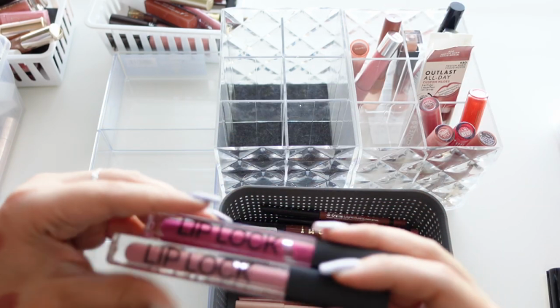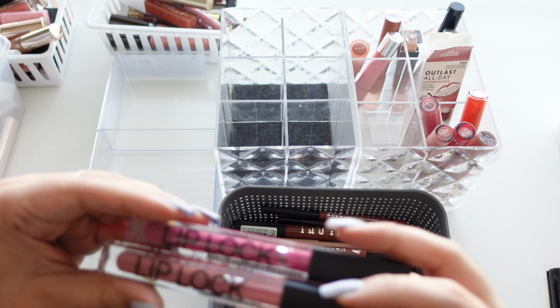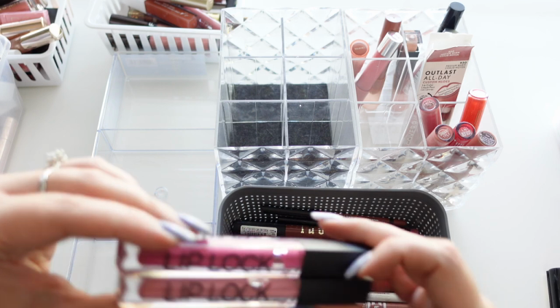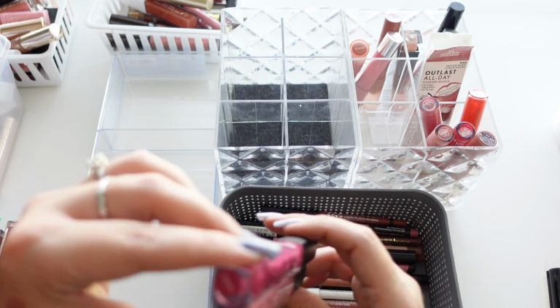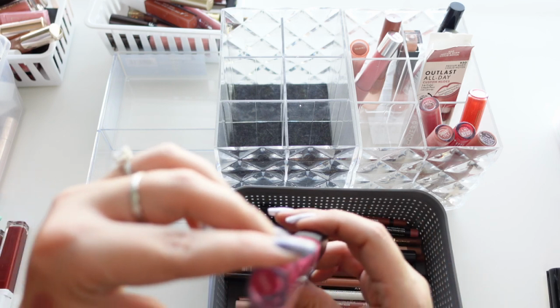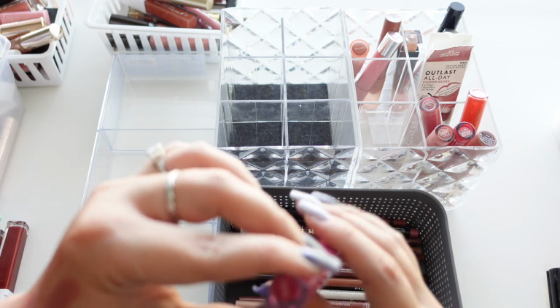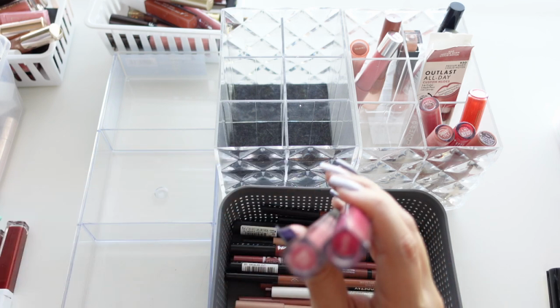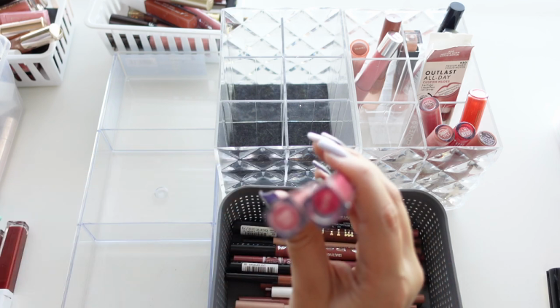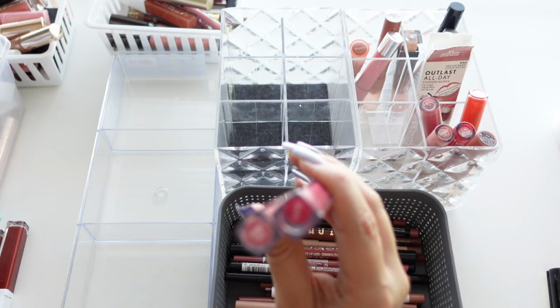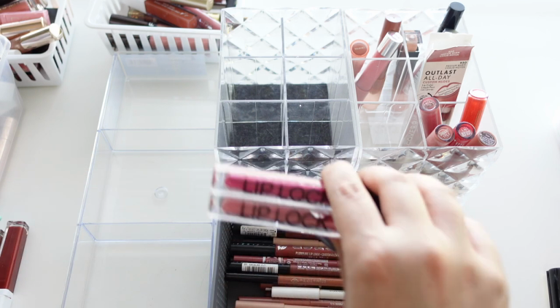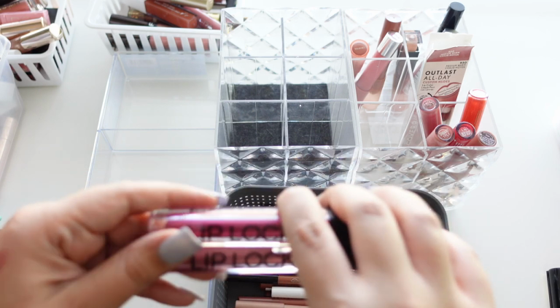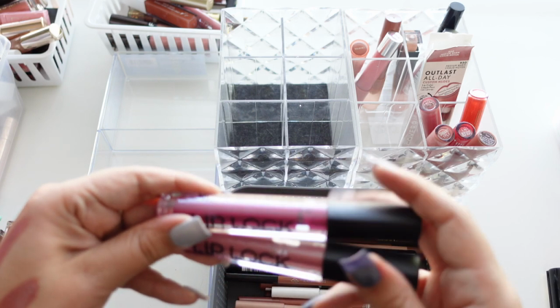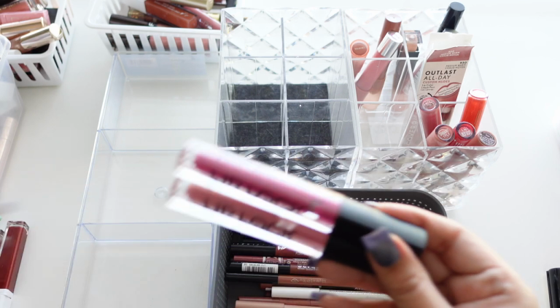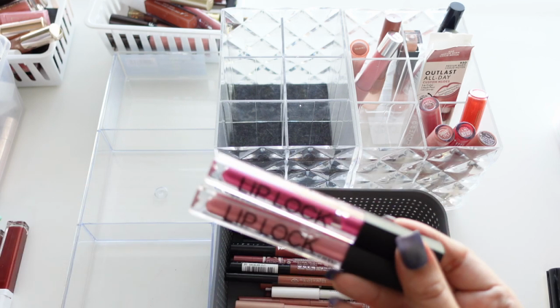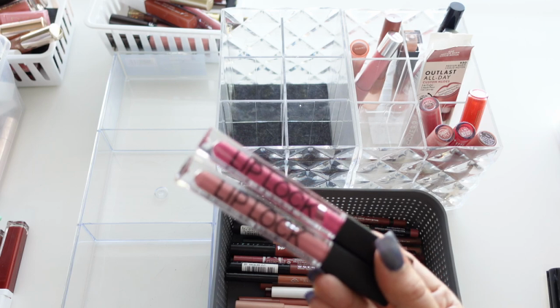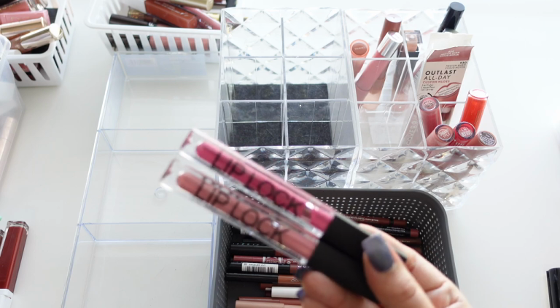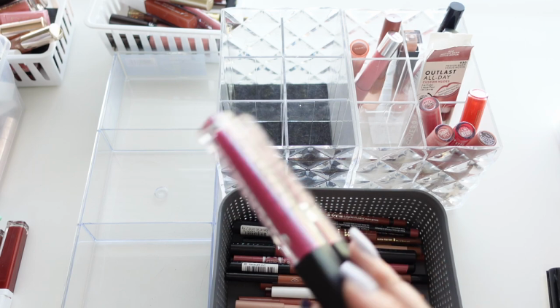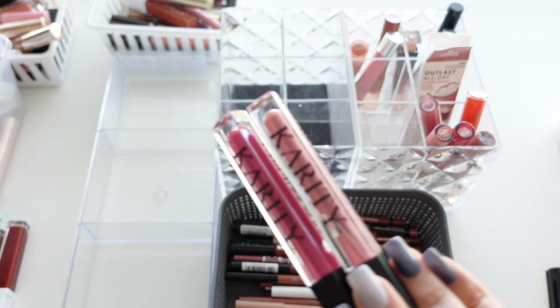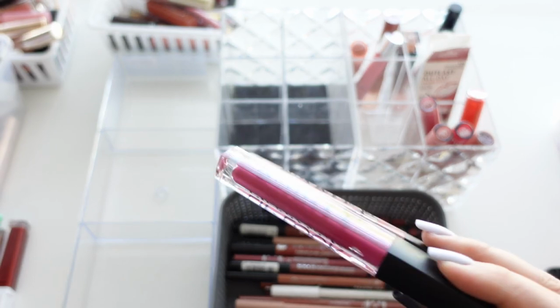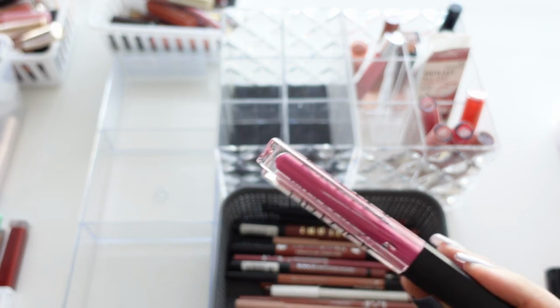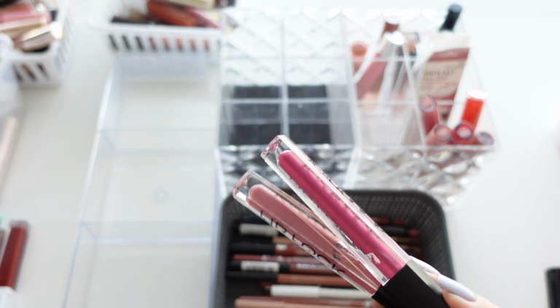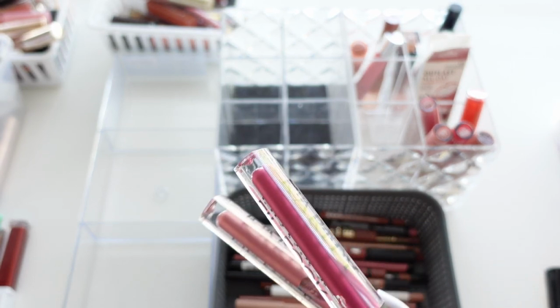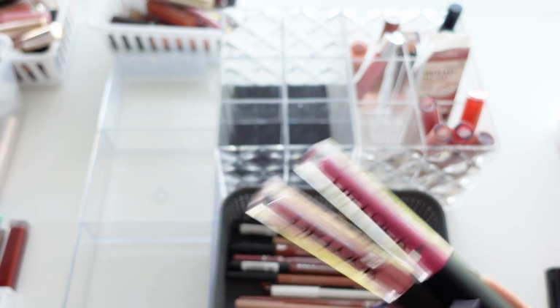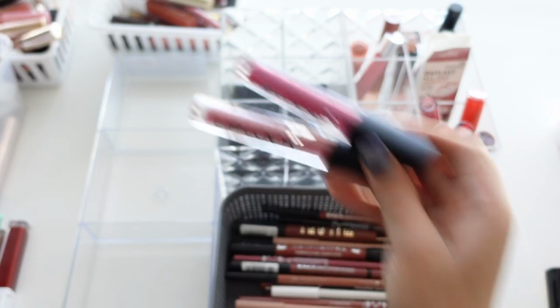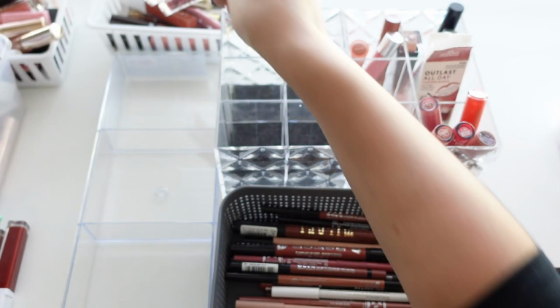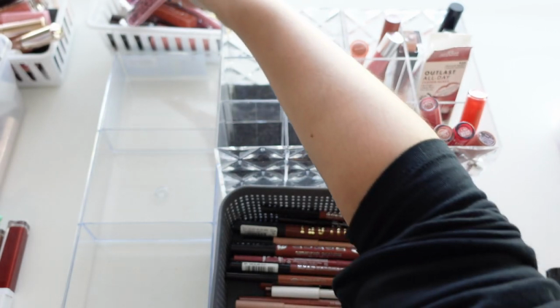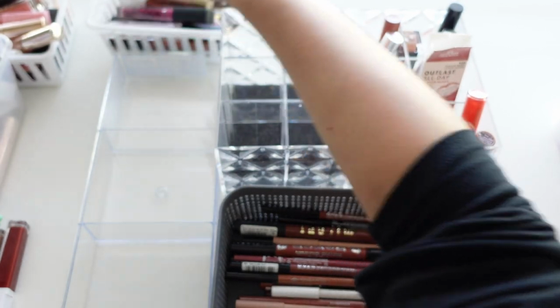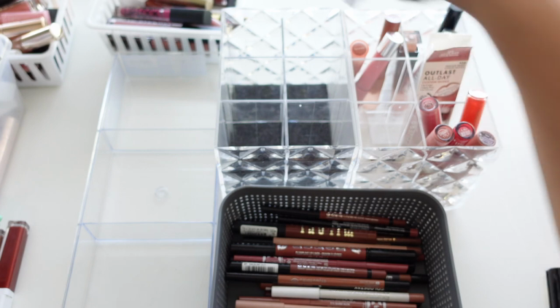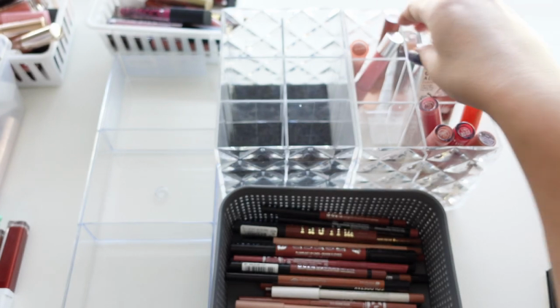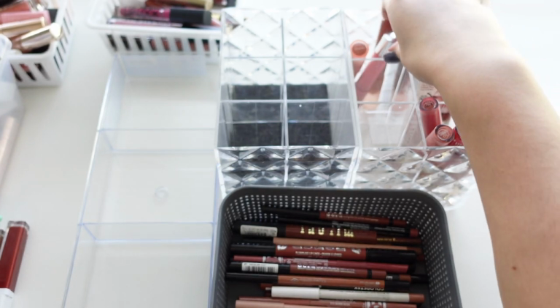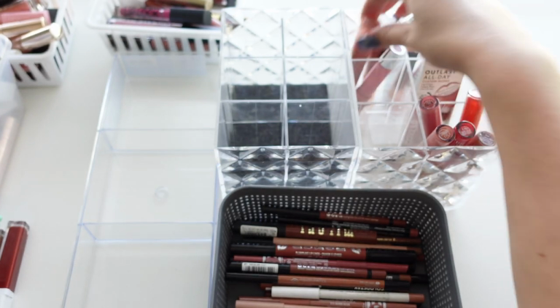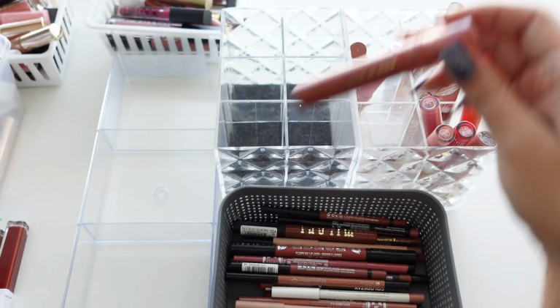These two are from Carity — their Lip Glocks in Fade Out and Lucky. I bought these to try out. Carity is more of an indie brand and their lip products were just okay, so I'm going to get rid of those.